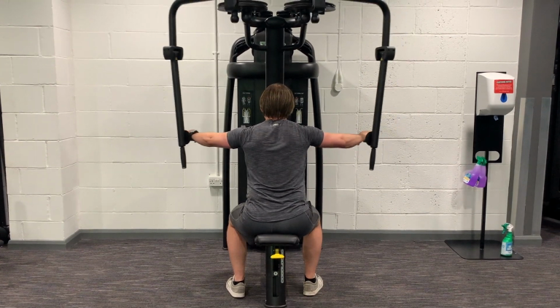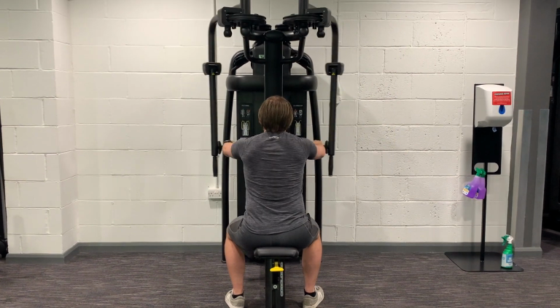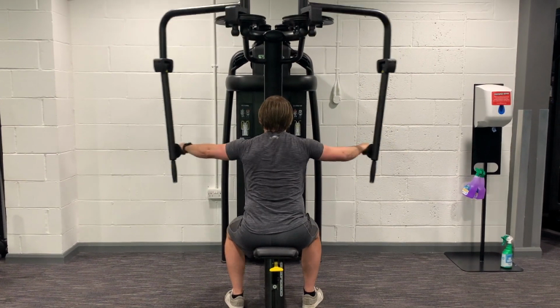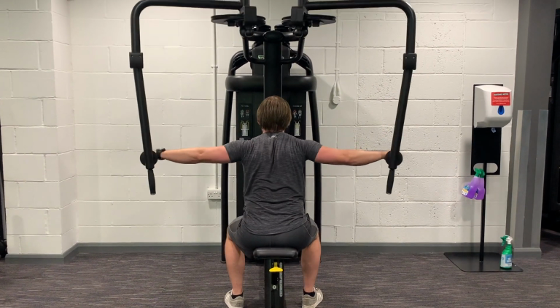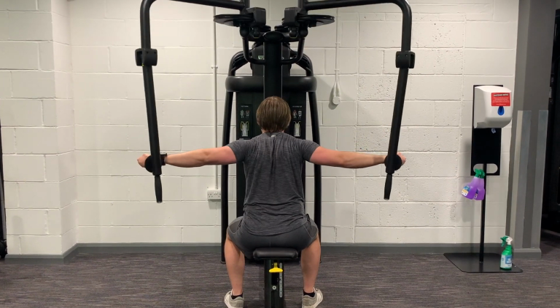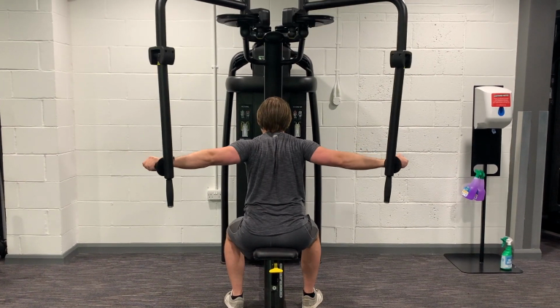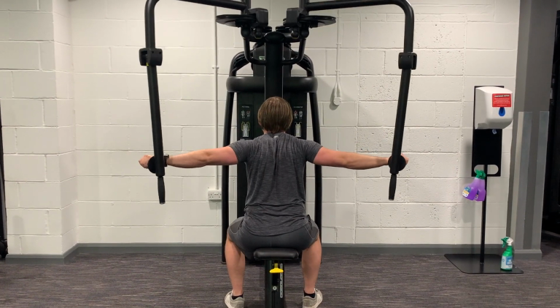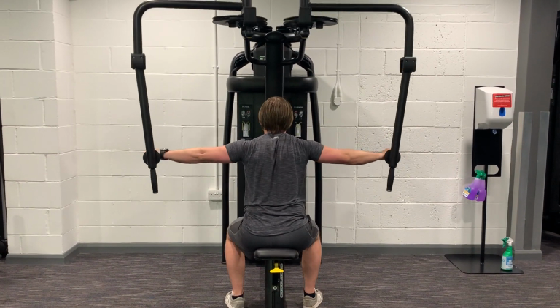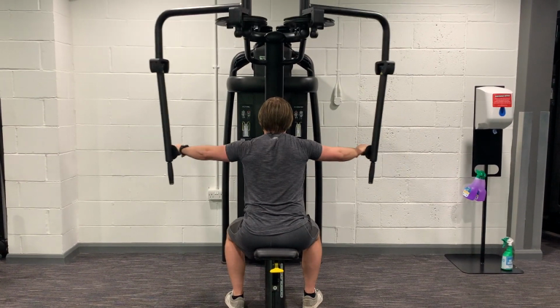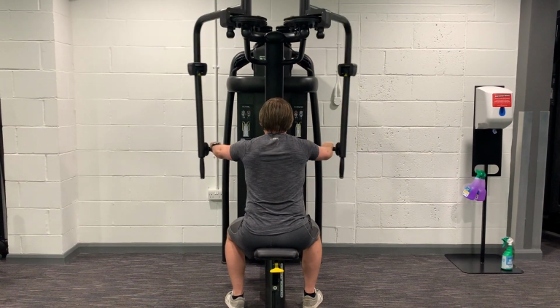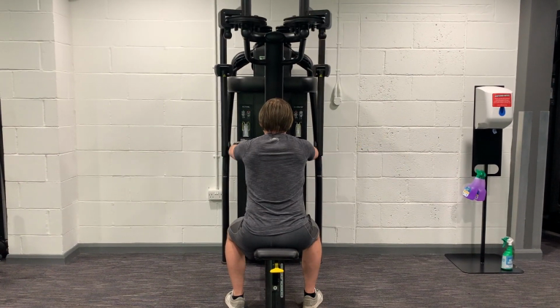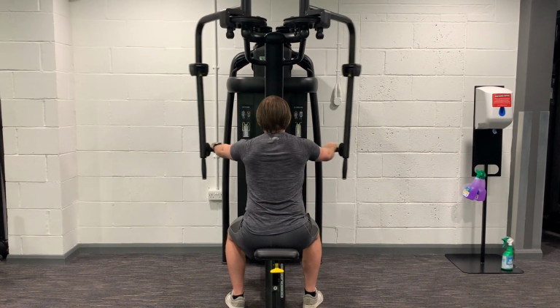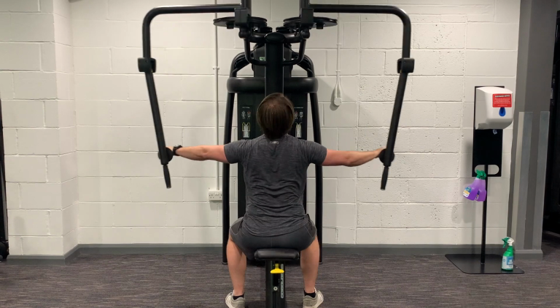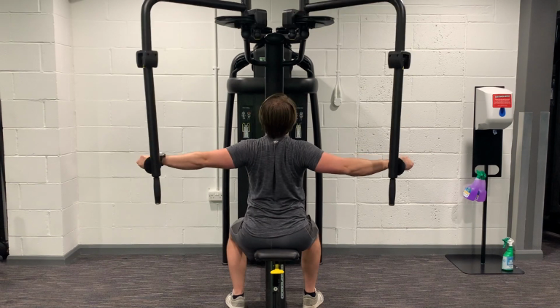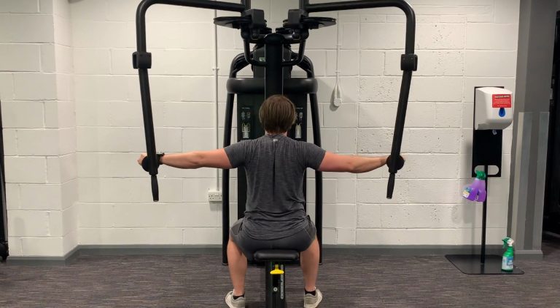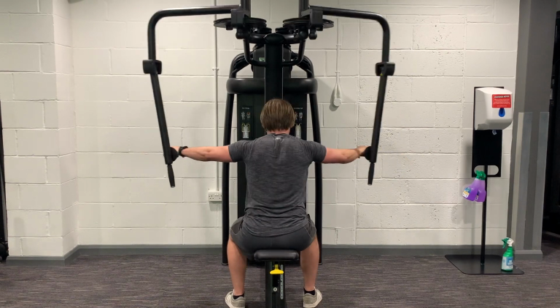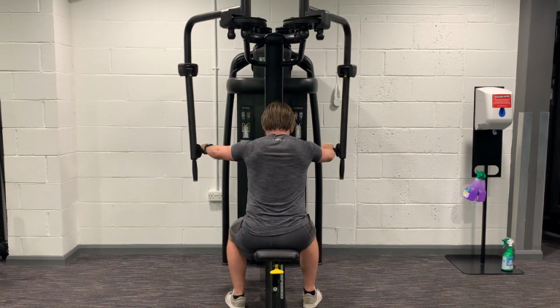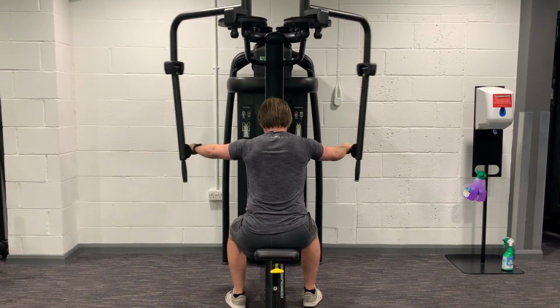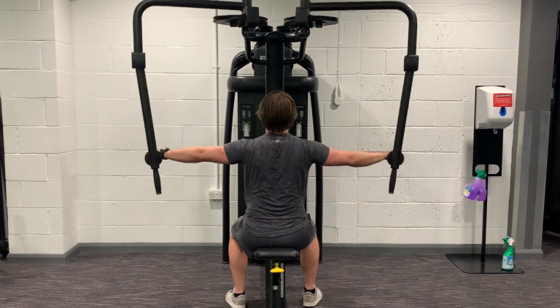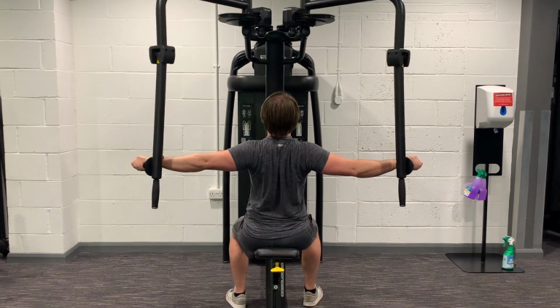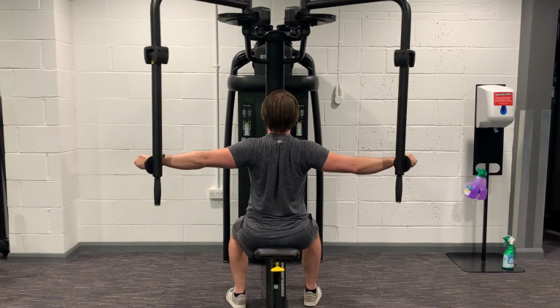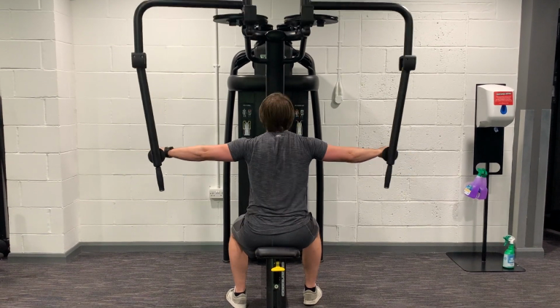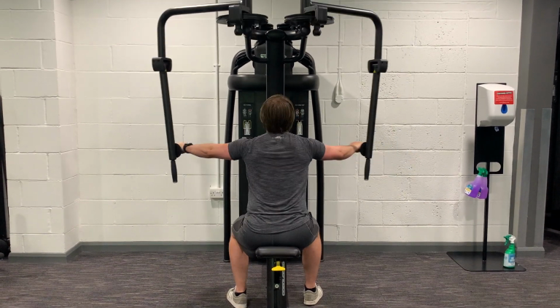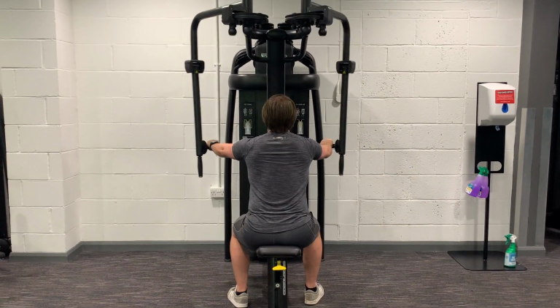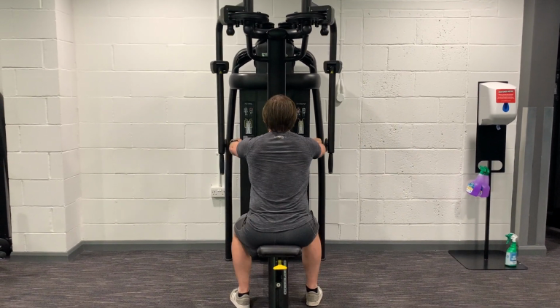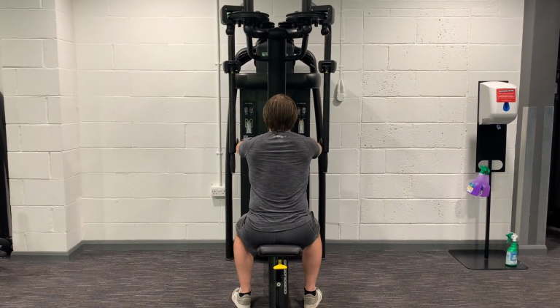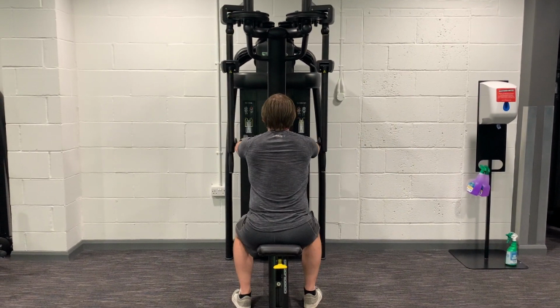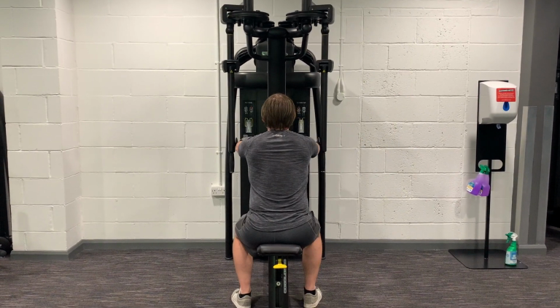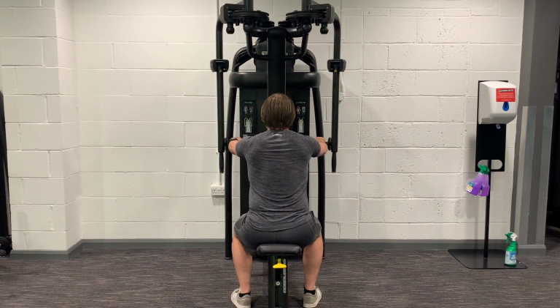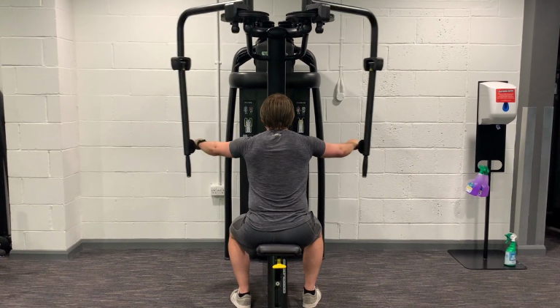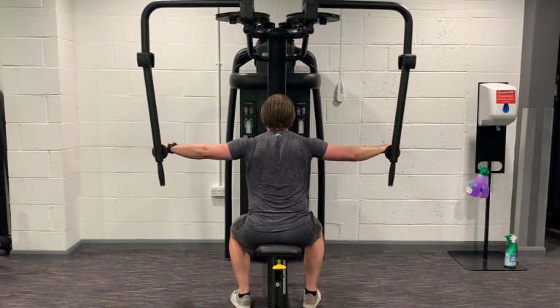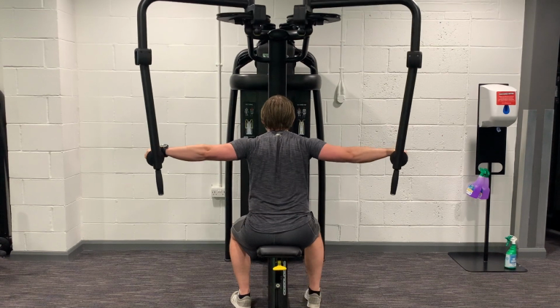The biggest mistakes to watch out for are rushing so you fling it back, or going too far back. Make sure you stay put and all the action is coming from your arms as you bring them back.